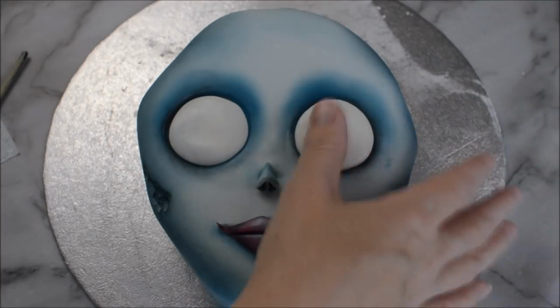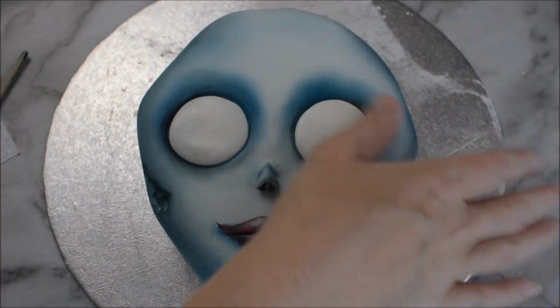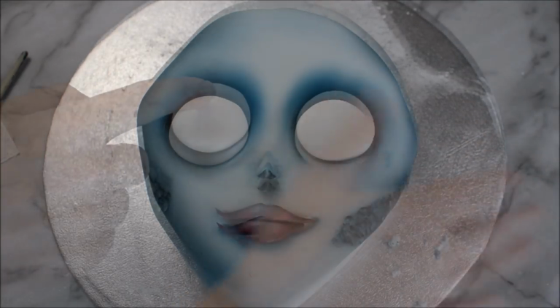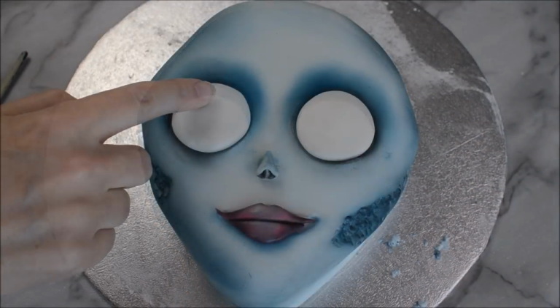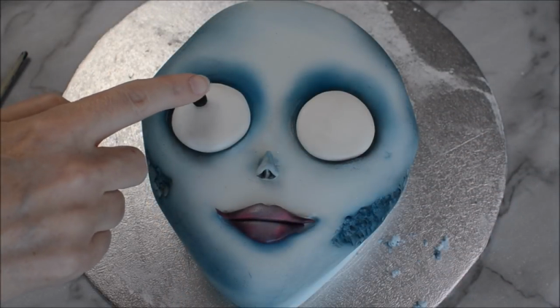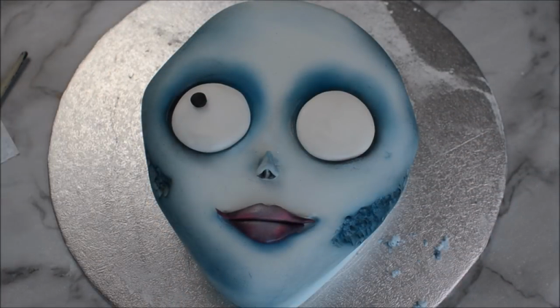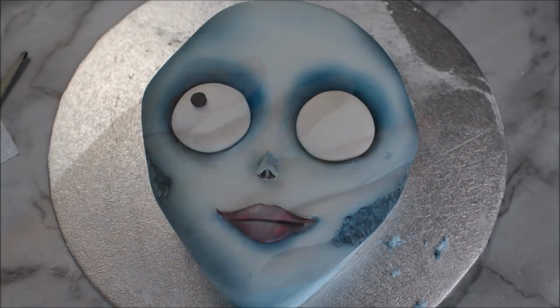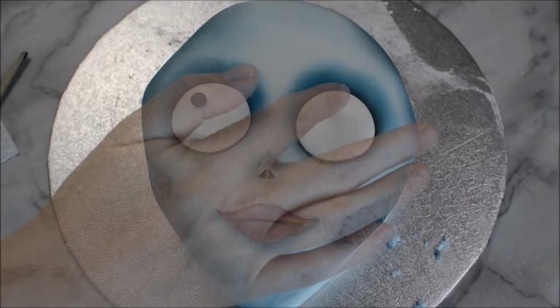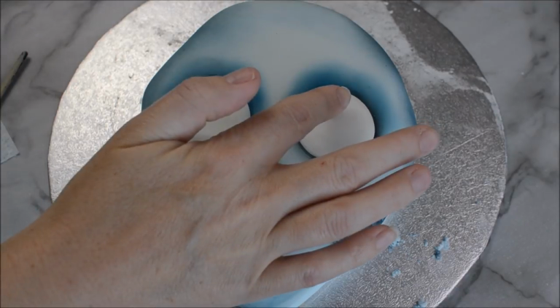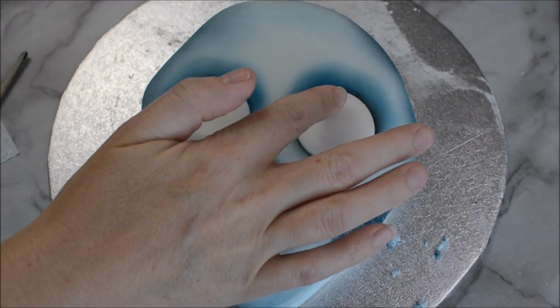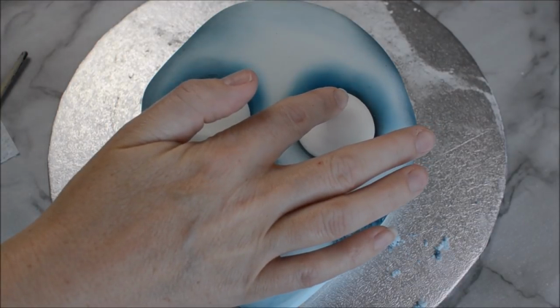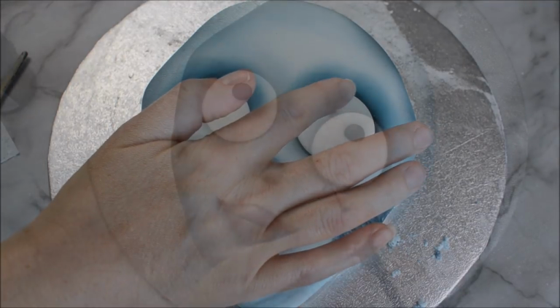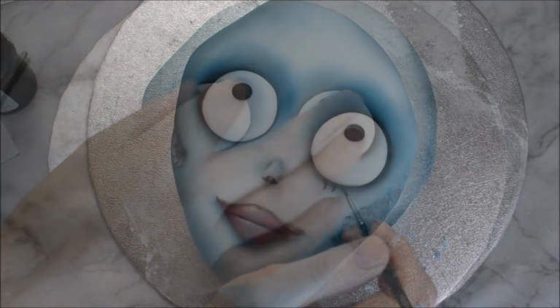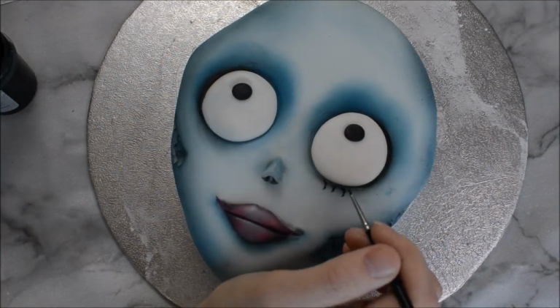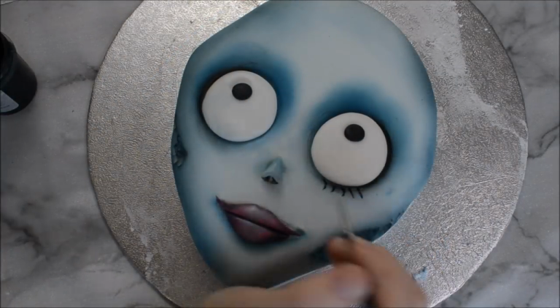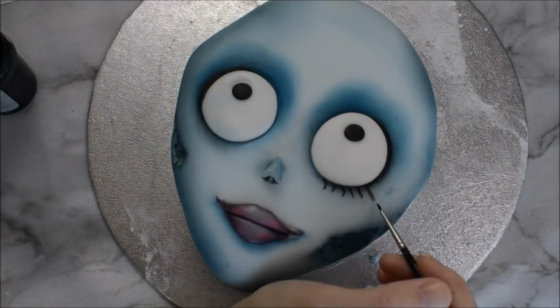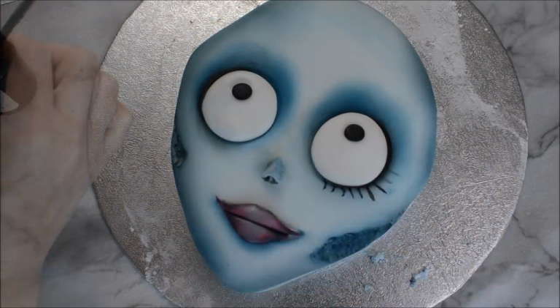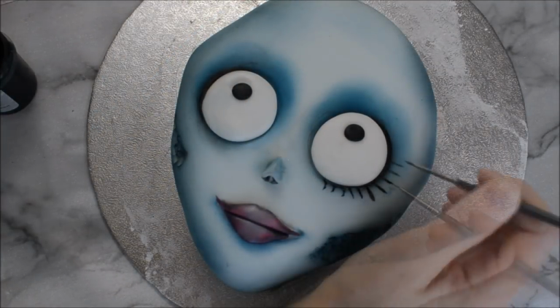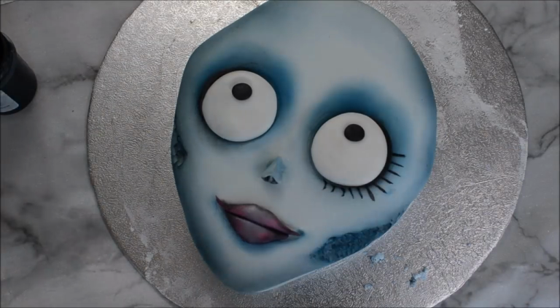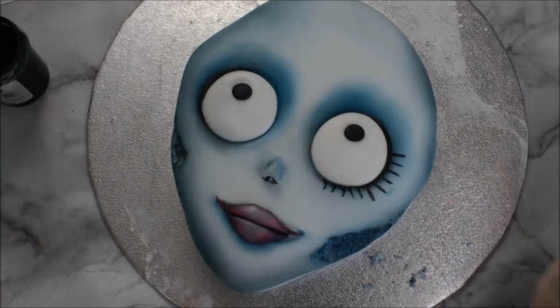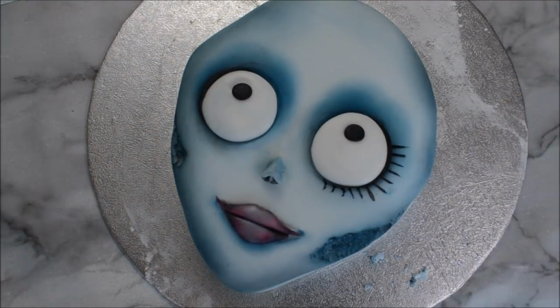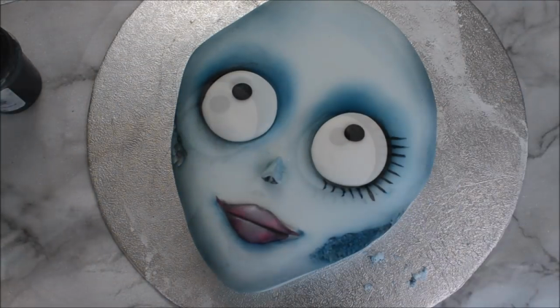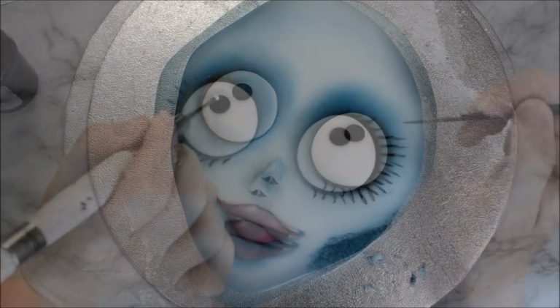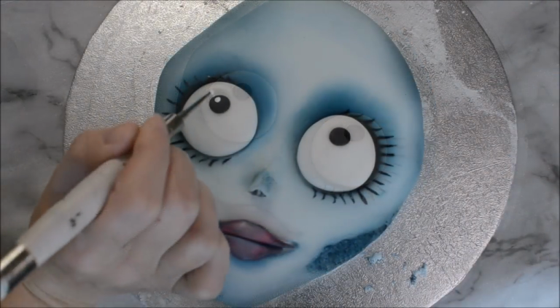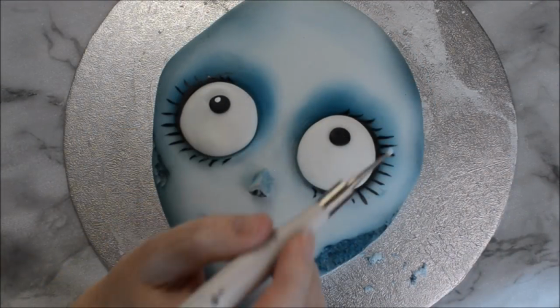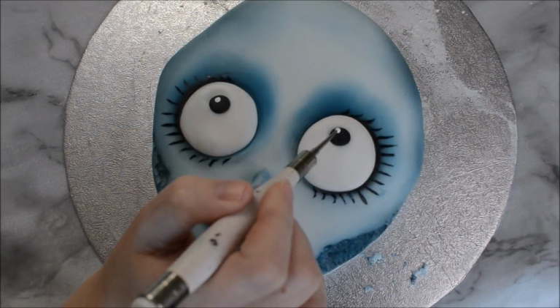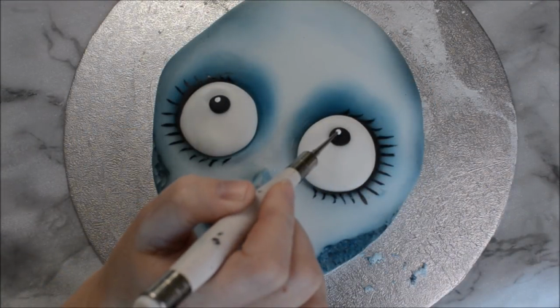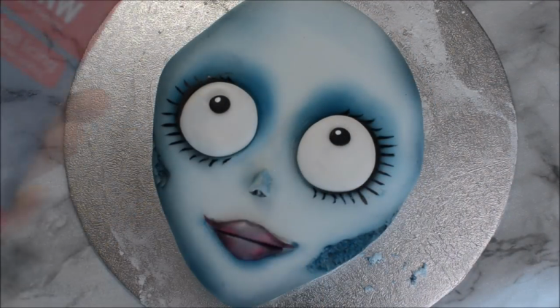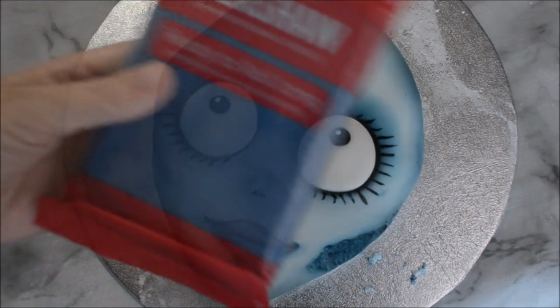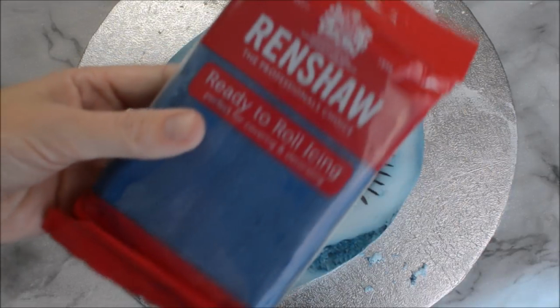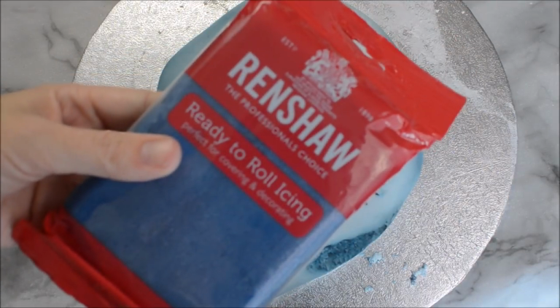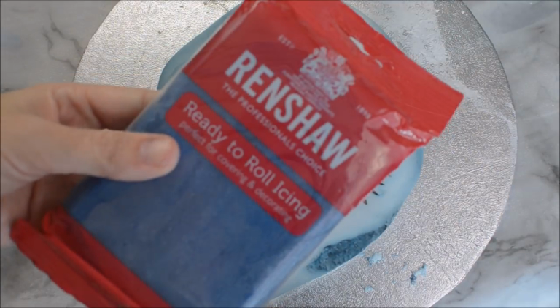Insert some white fondant into those eye sockets and use some black fondant rolled into two tiny balls for her eyeballs. Then use black edible dust to create some eyelashes and some white edible paint for catch lights.